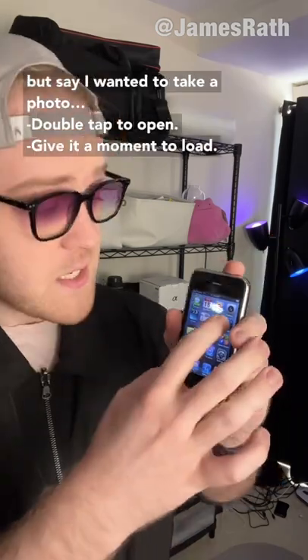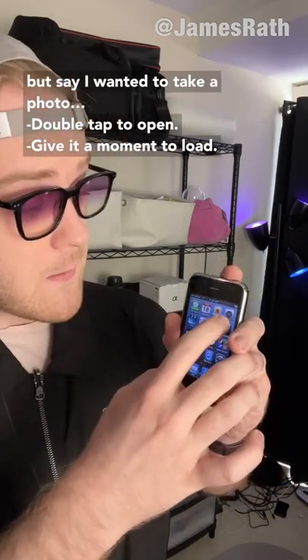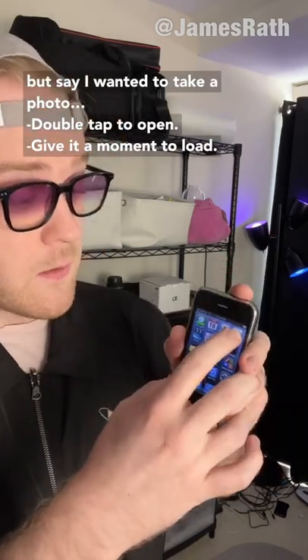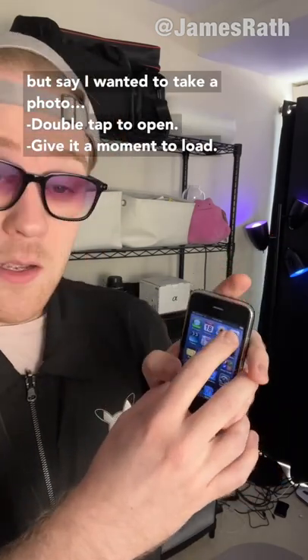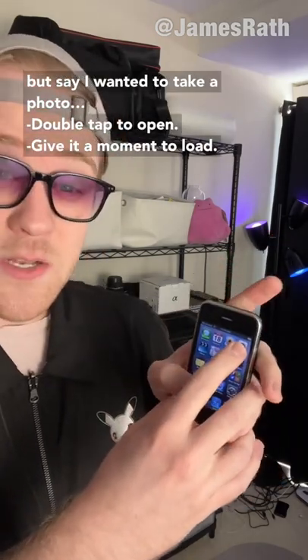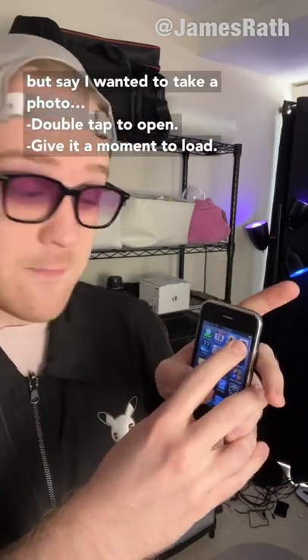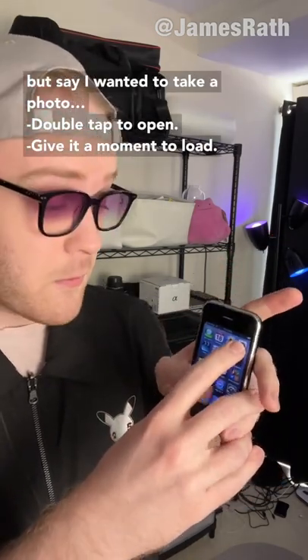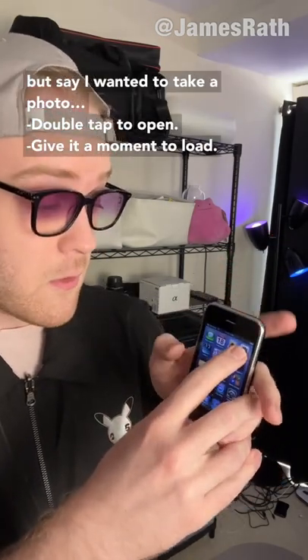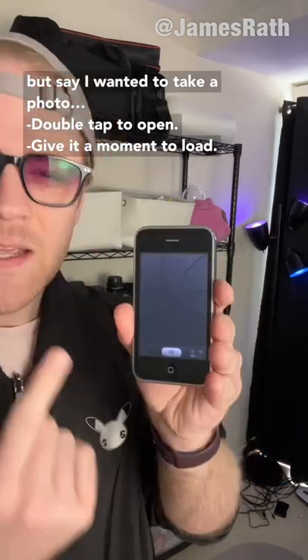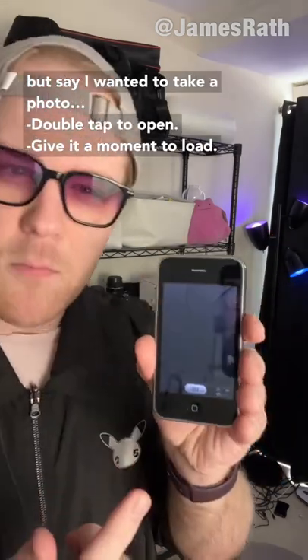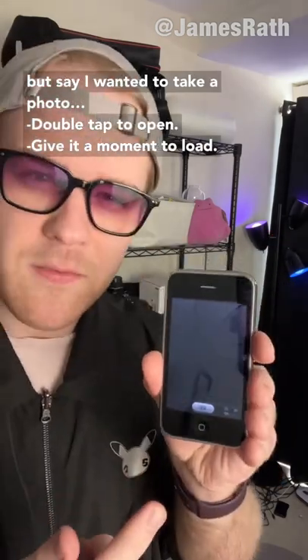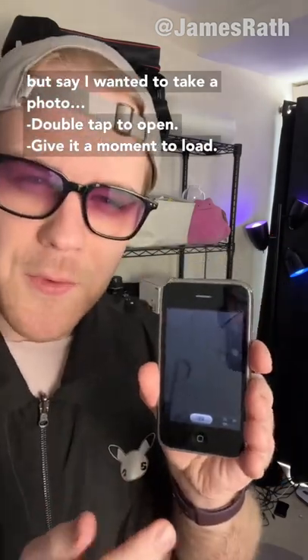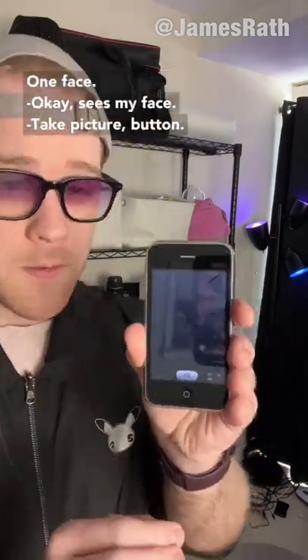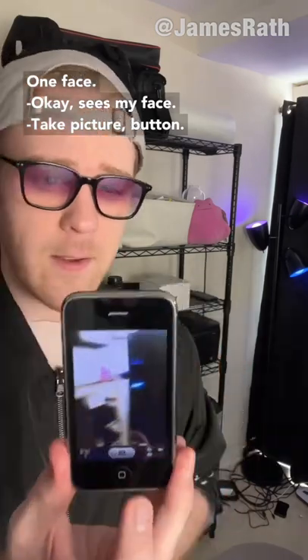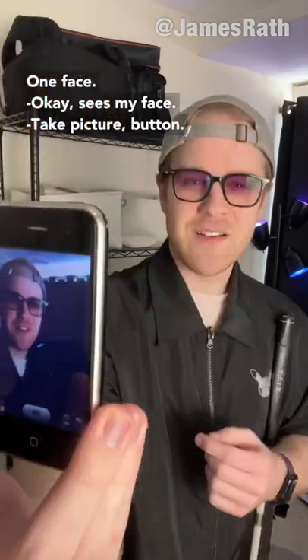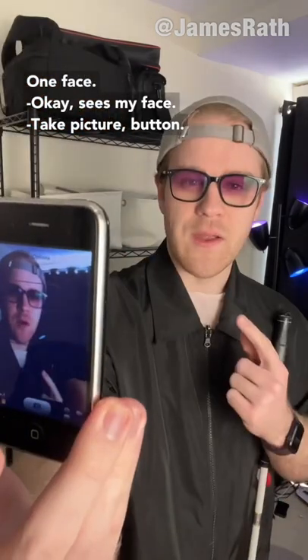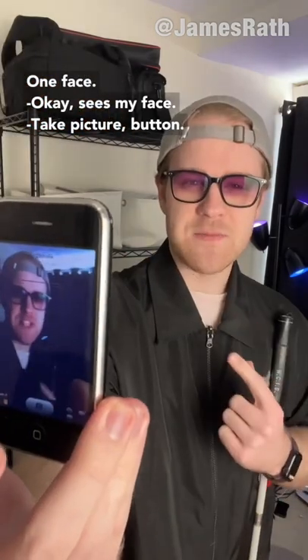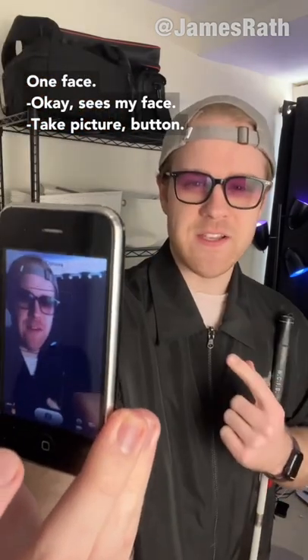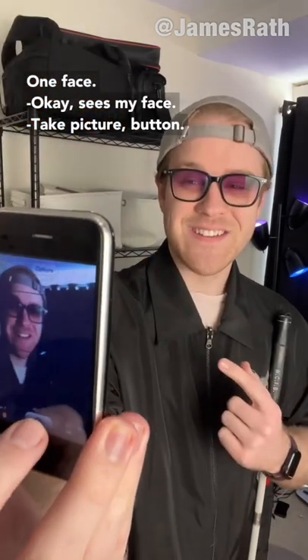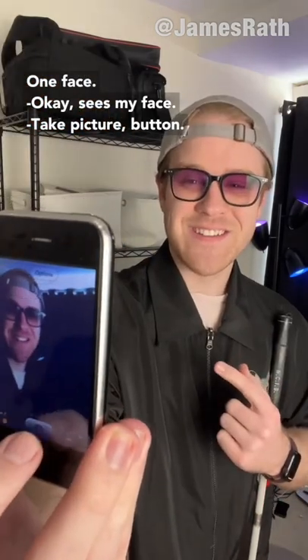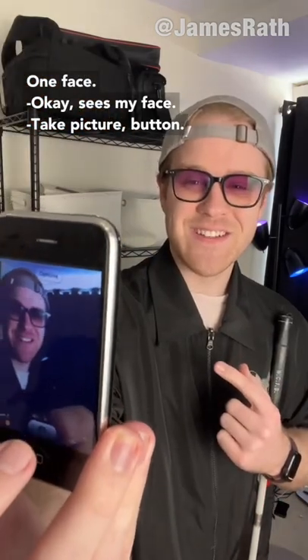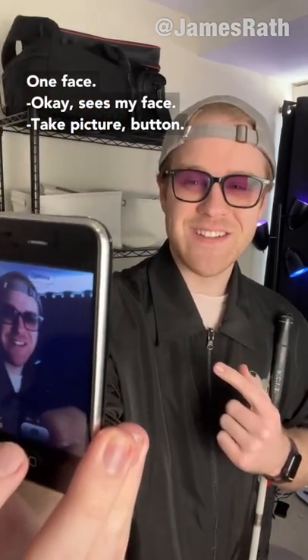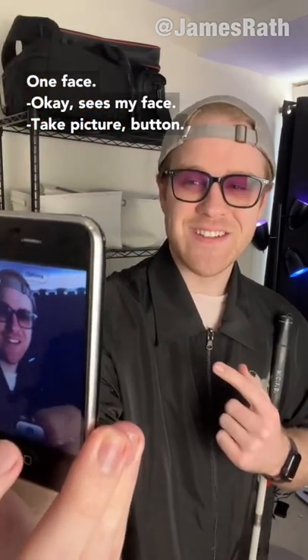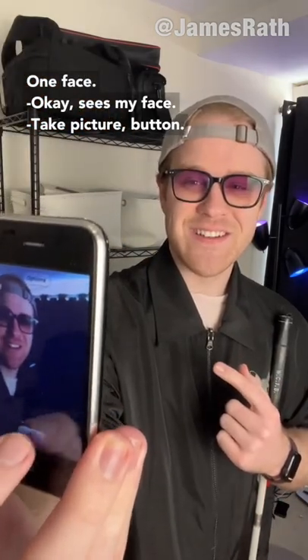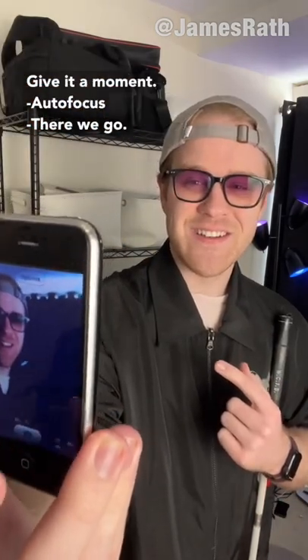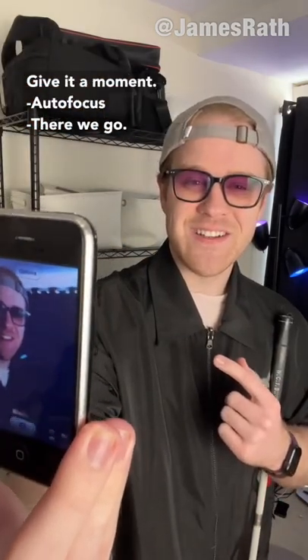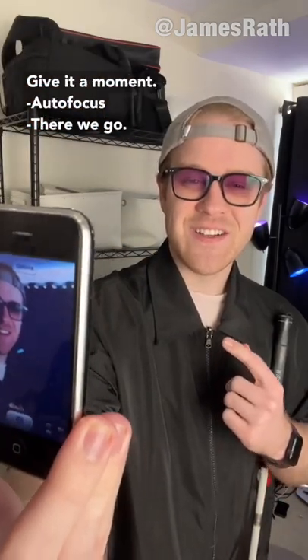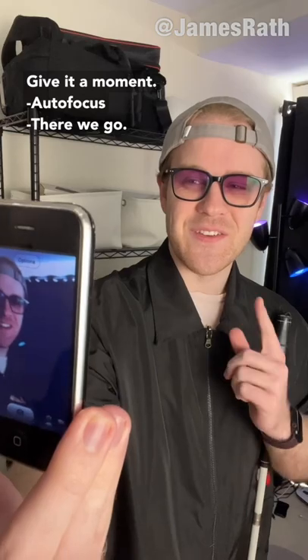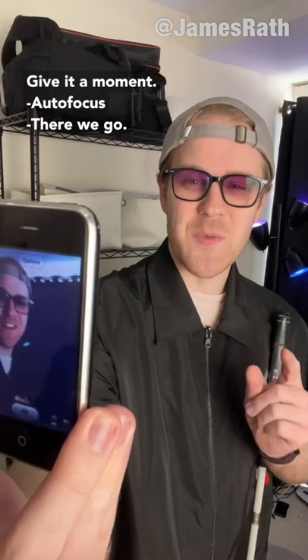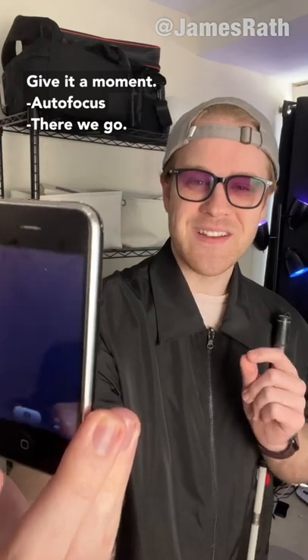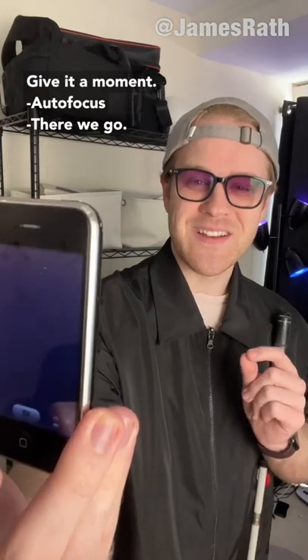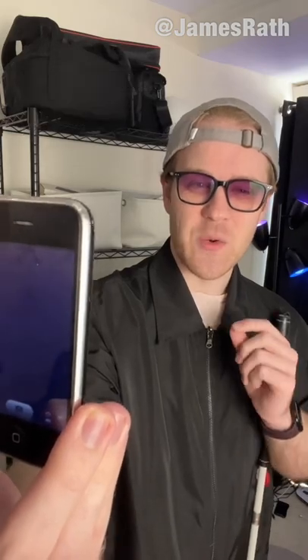But say I wanted to take a photo — double tap camera. Double tap to open. Give it a moment to load. One face. Okay, it sees my face. Take picture button. We'll give it a moment. There we go.